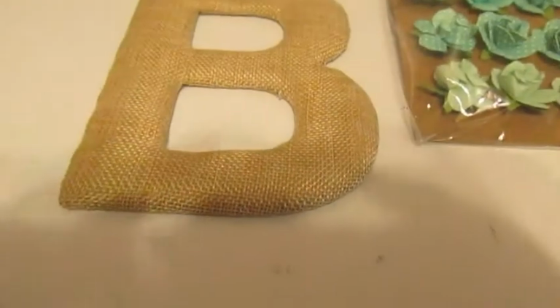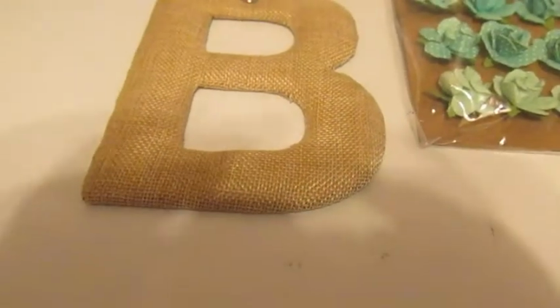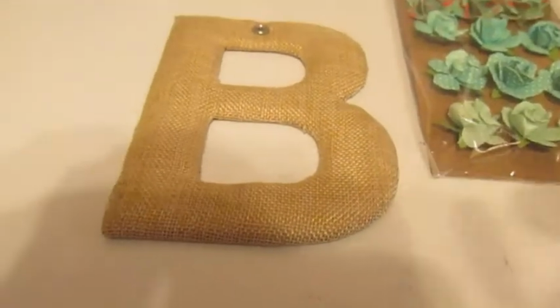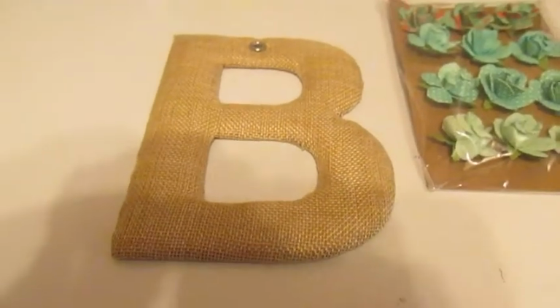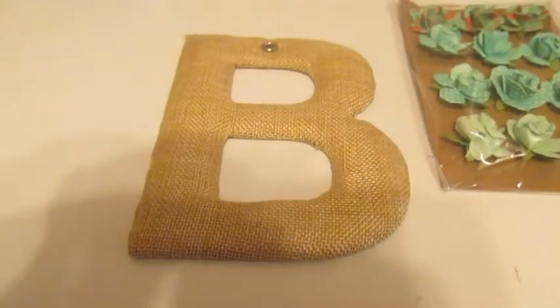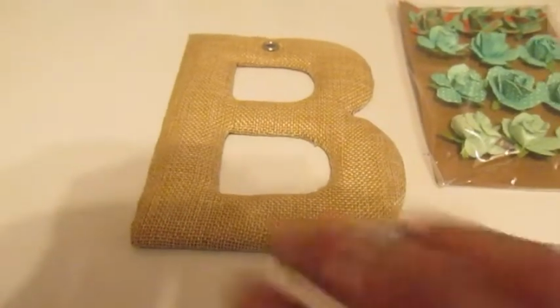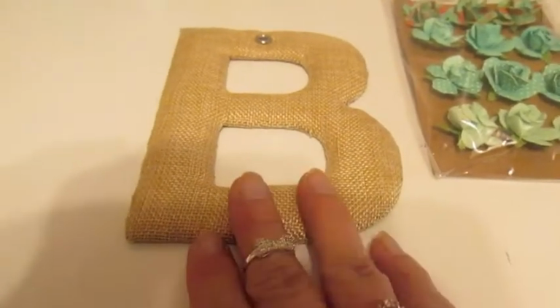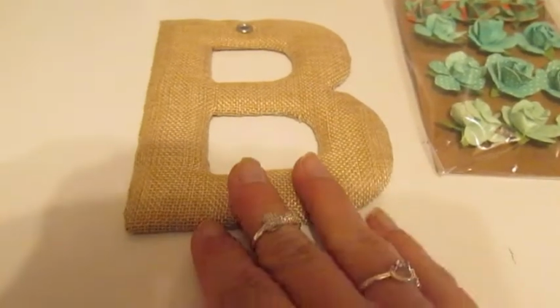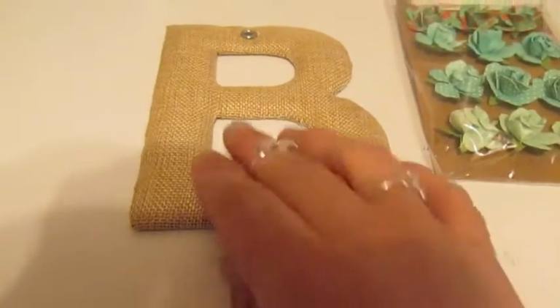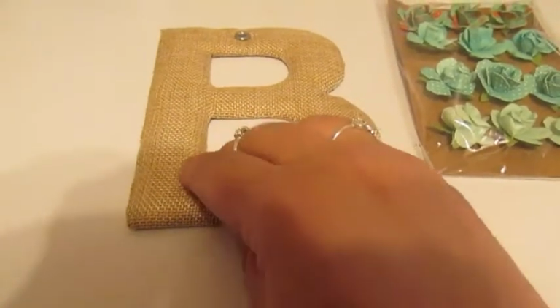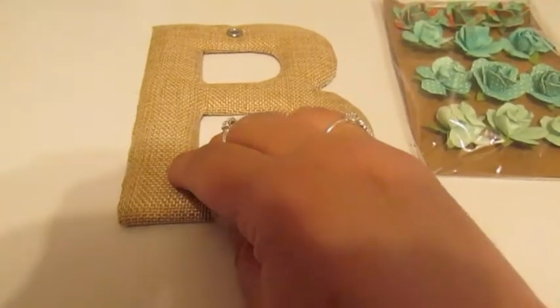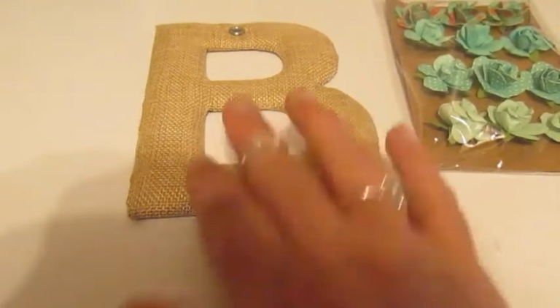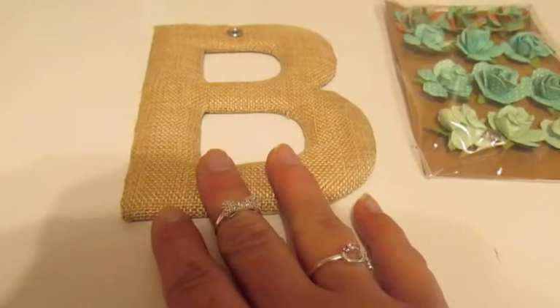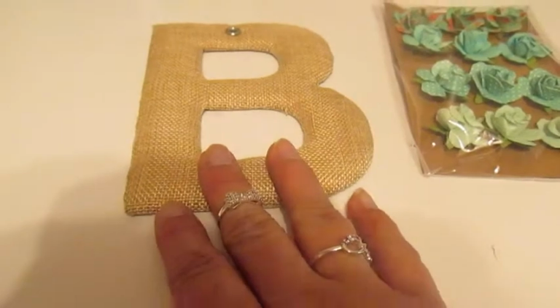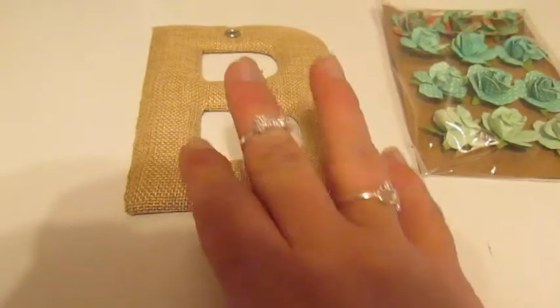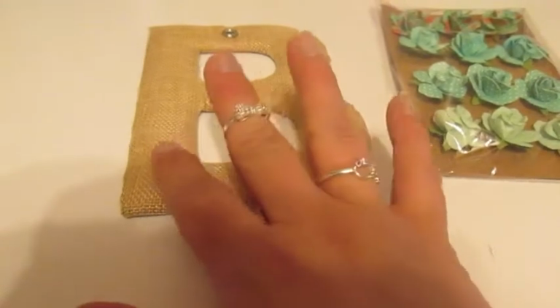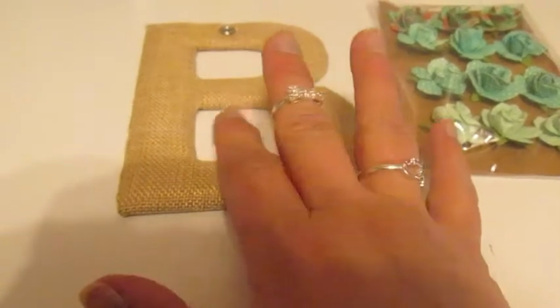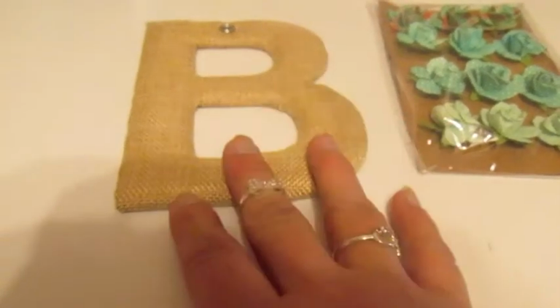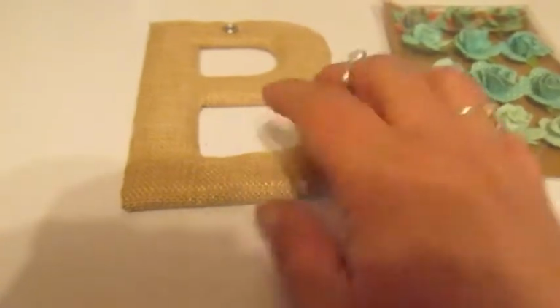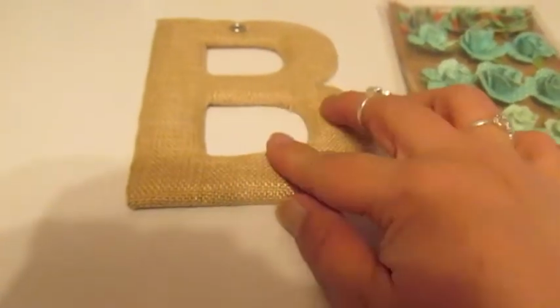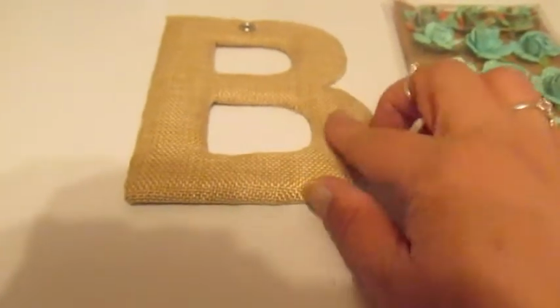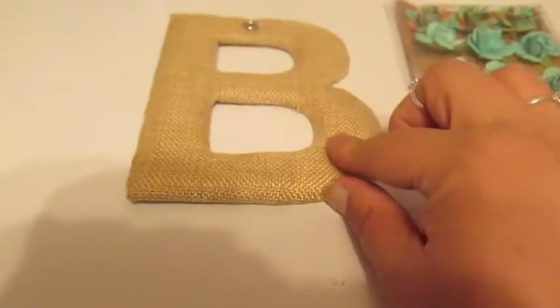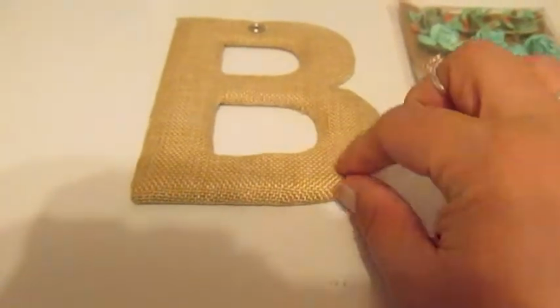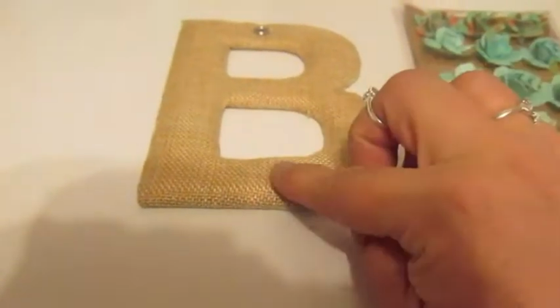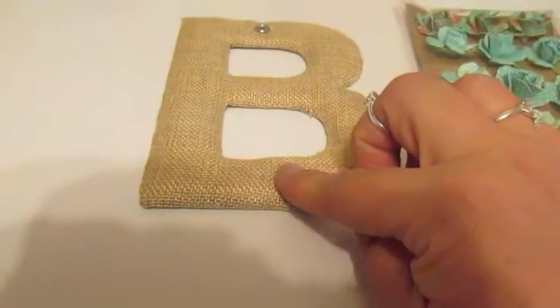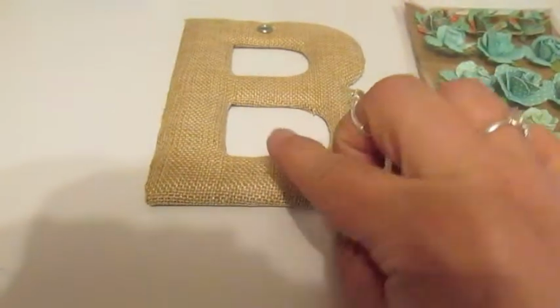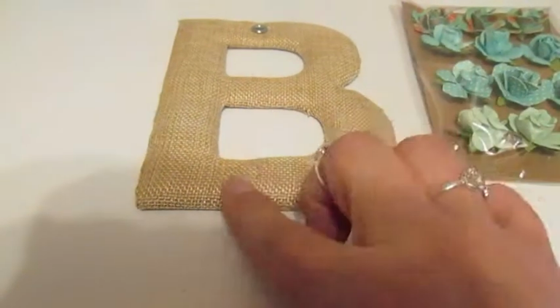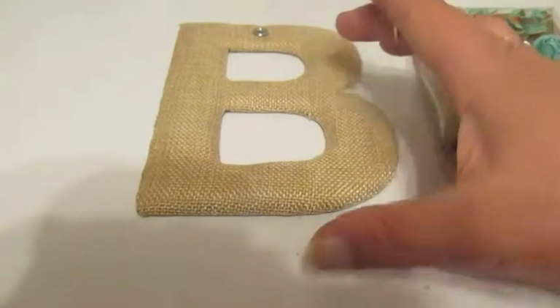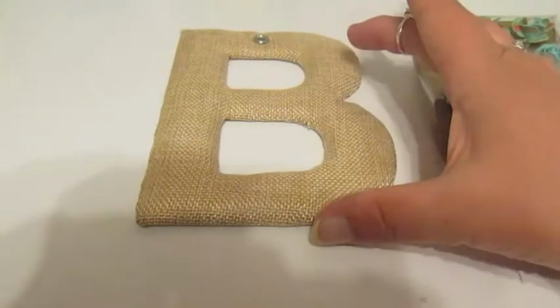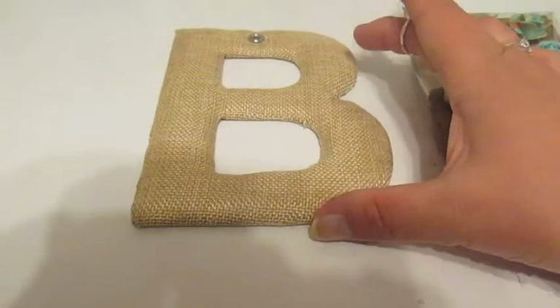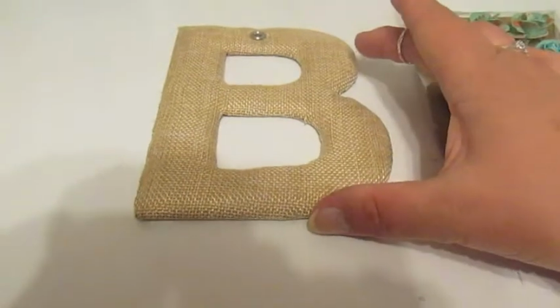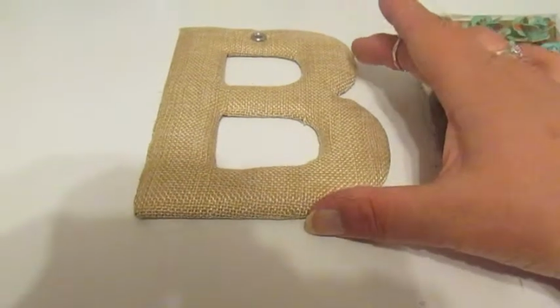The items you will need is a letter. It can be a cardboard one, it can be a wood one. This is a cloth one that I got from the Target Dollar Spot. It's fairly small.